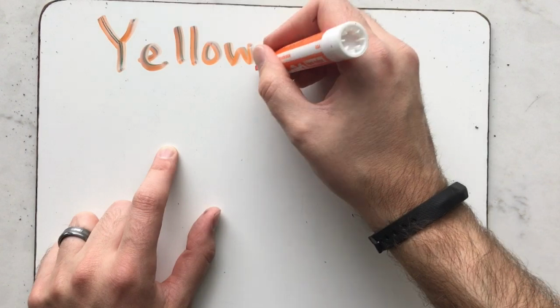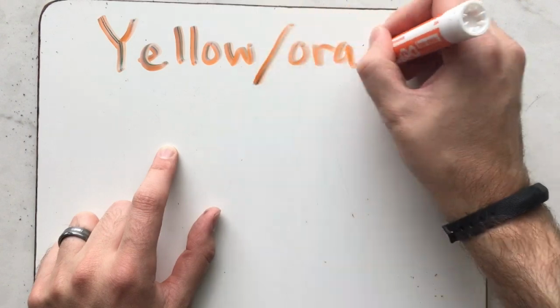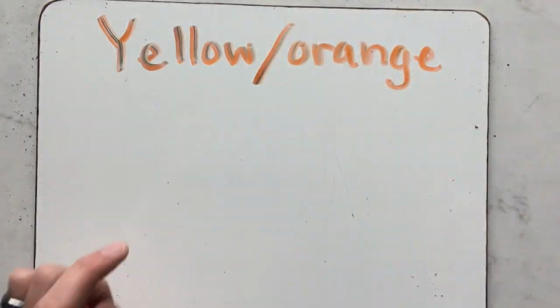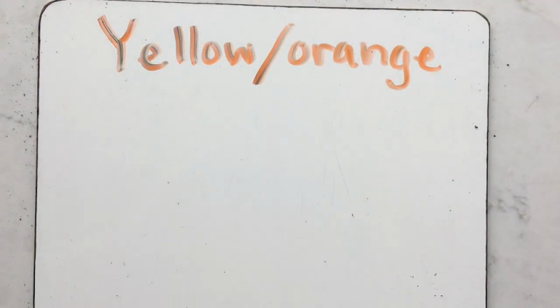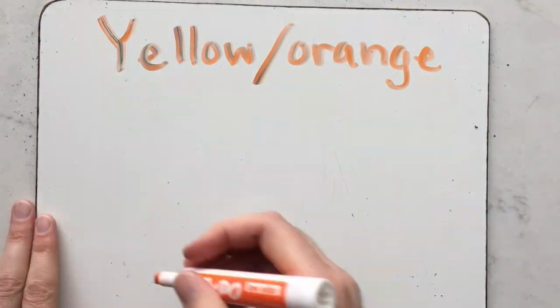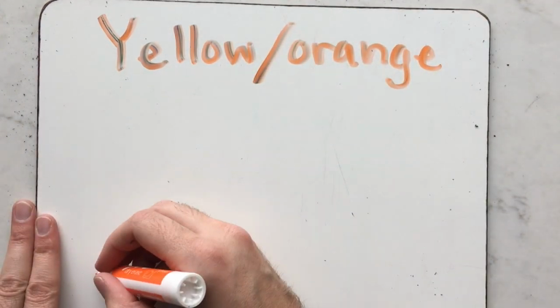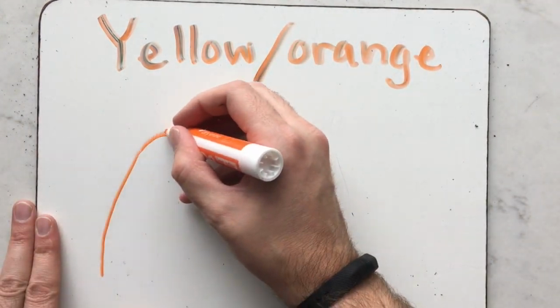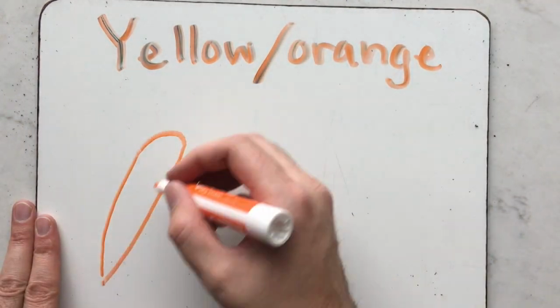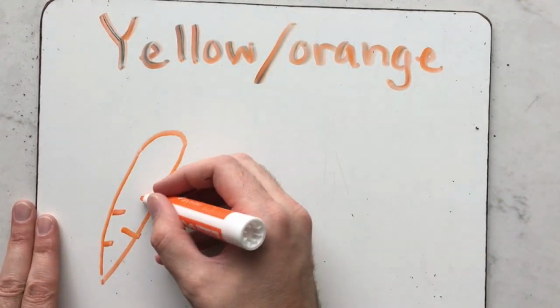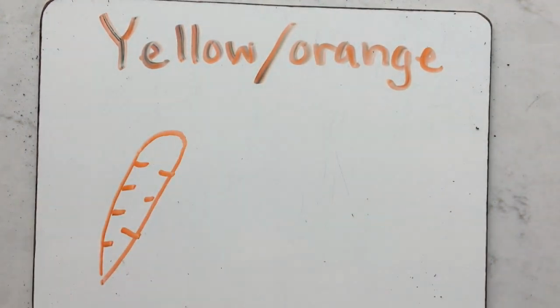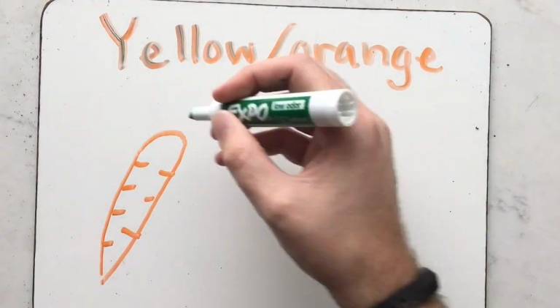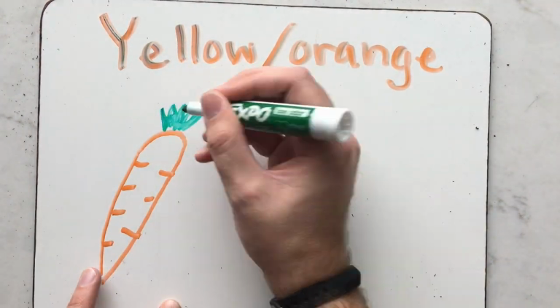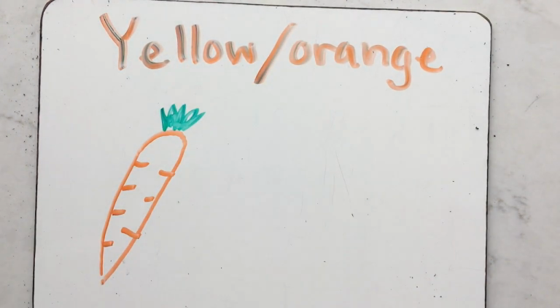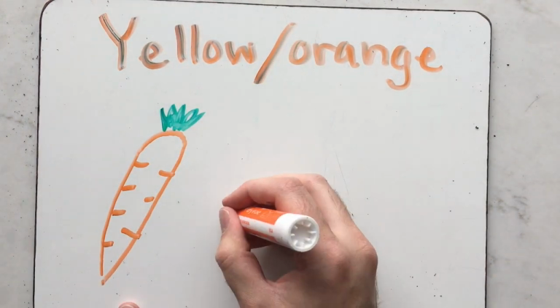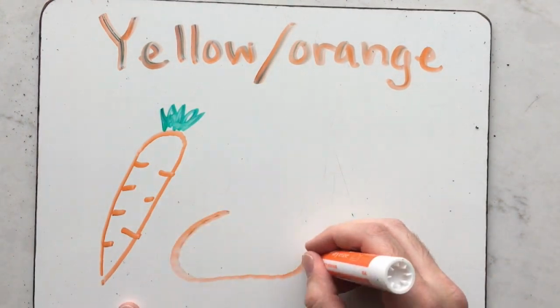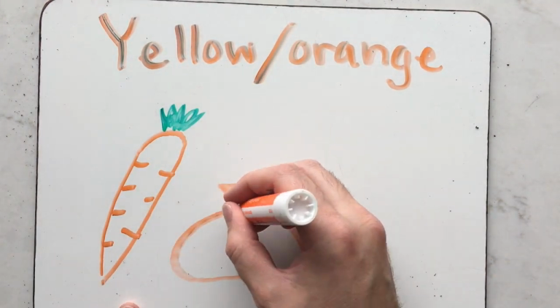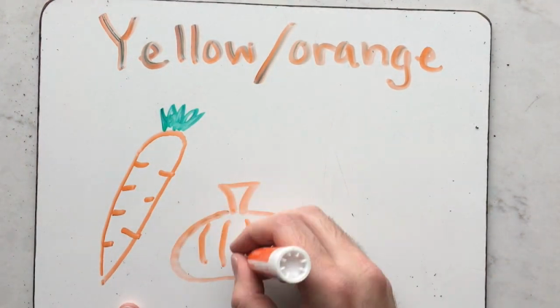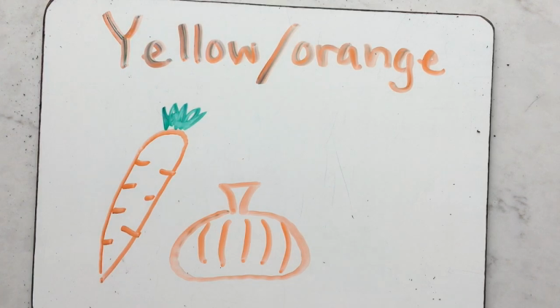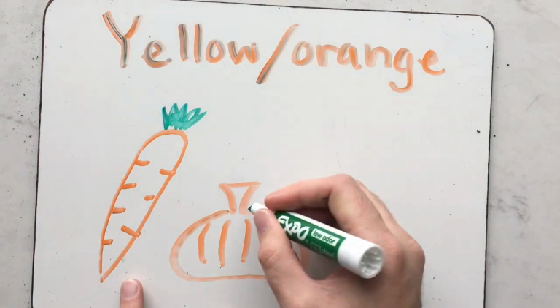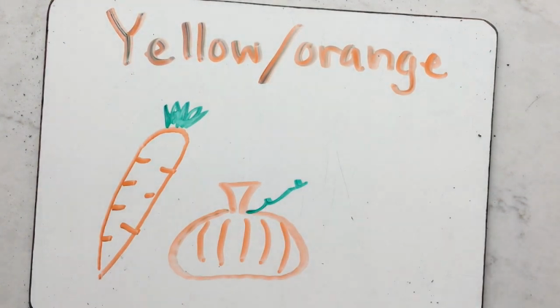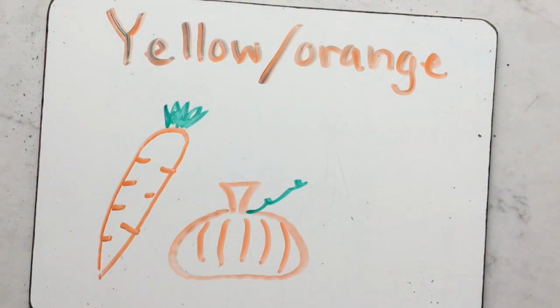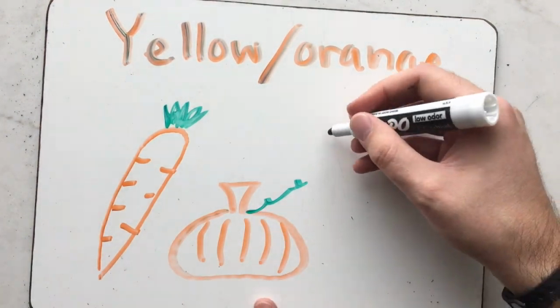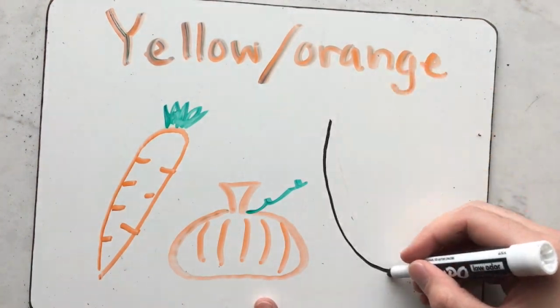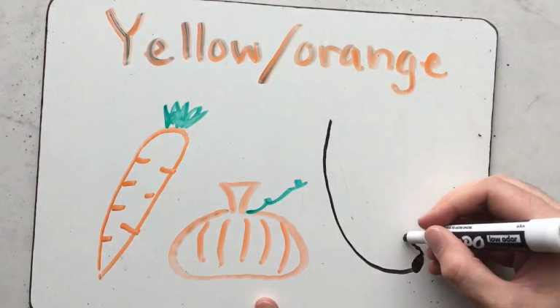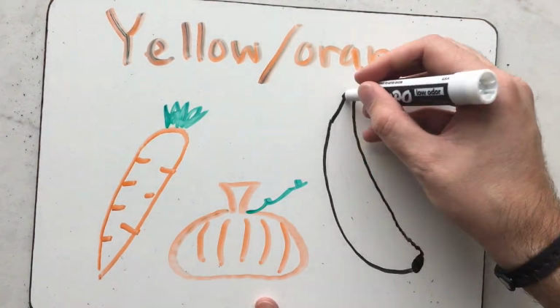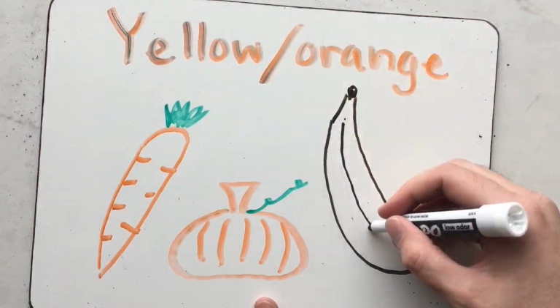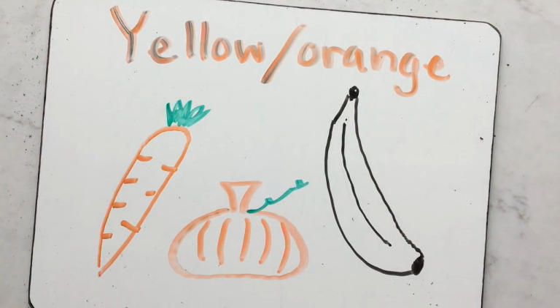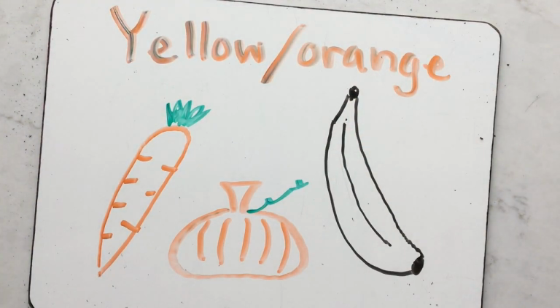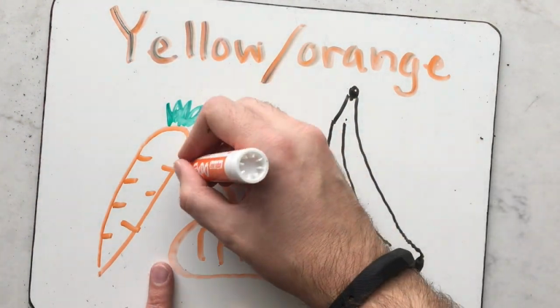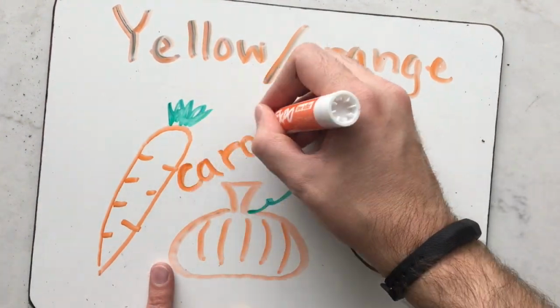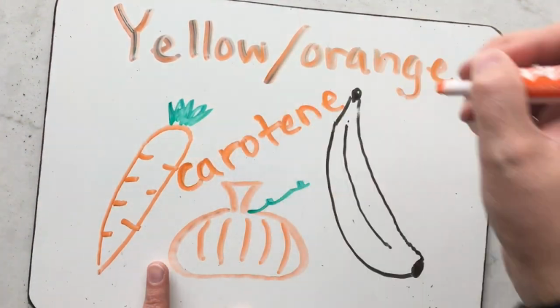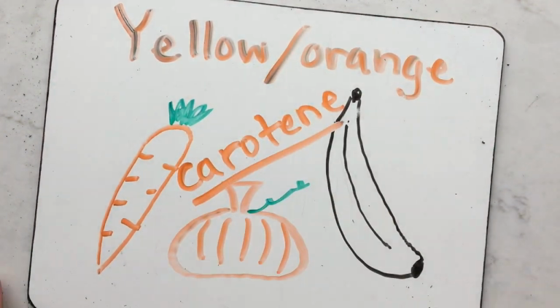If a leaf is more yellow or orange in the fall, it's rich with carotene. This is the same pigment that's found in carrots, pumpkins, egg yolks, and bananas.